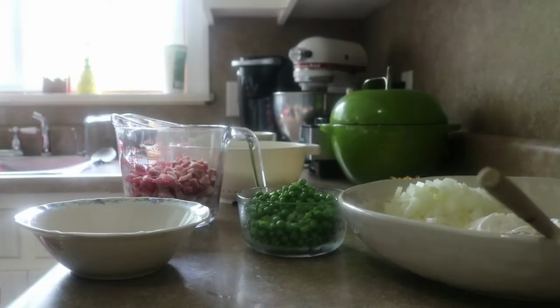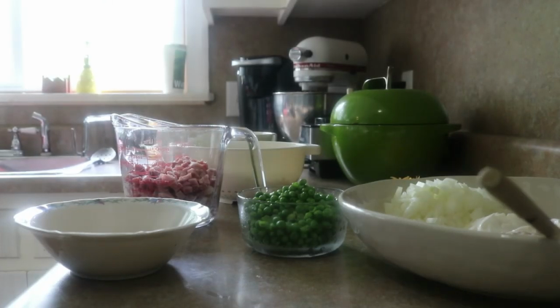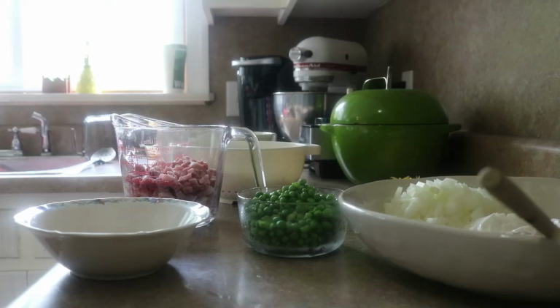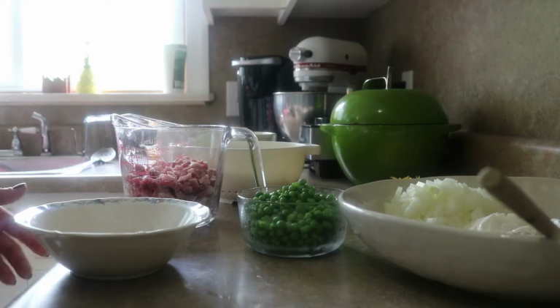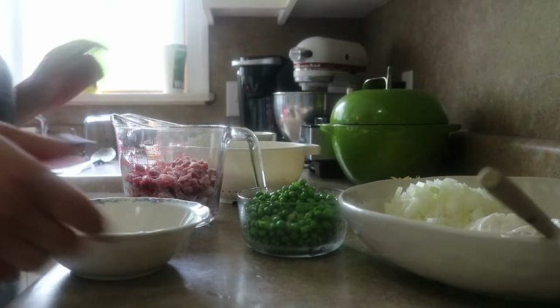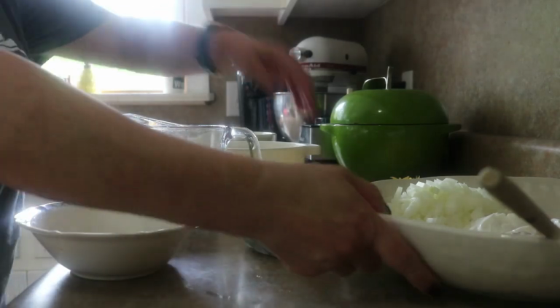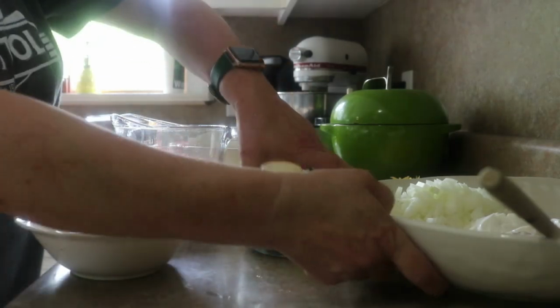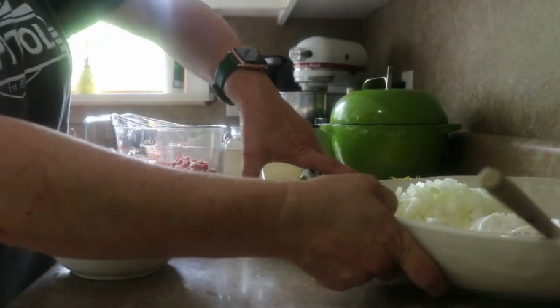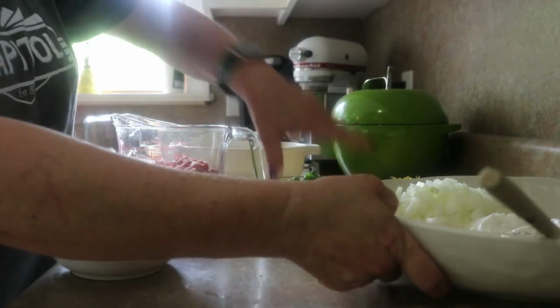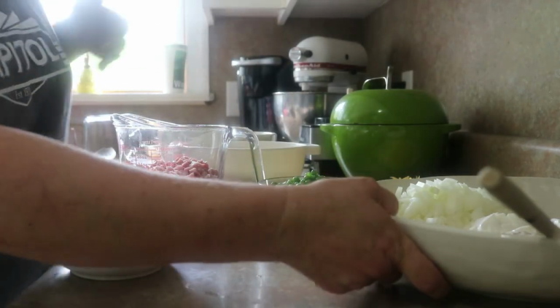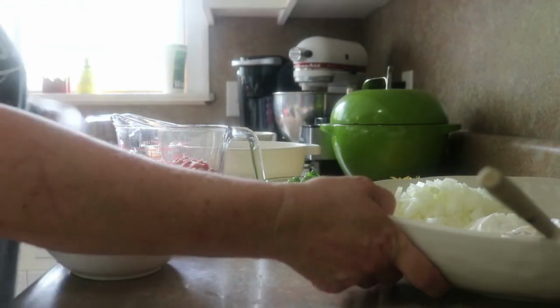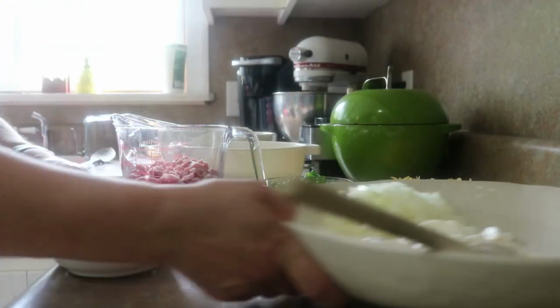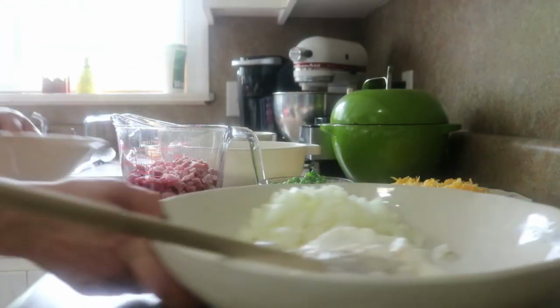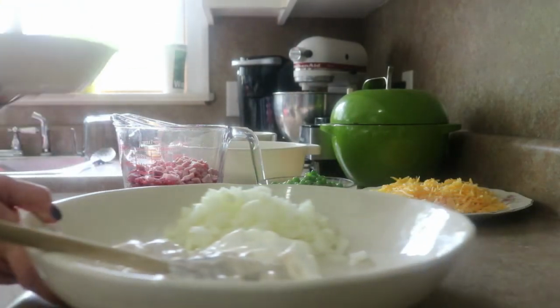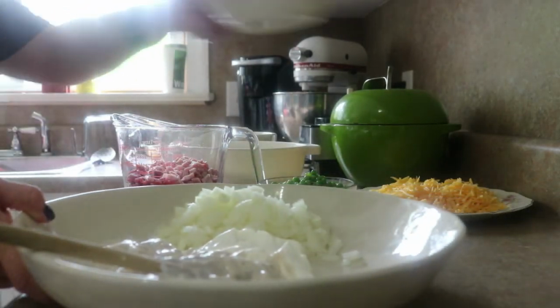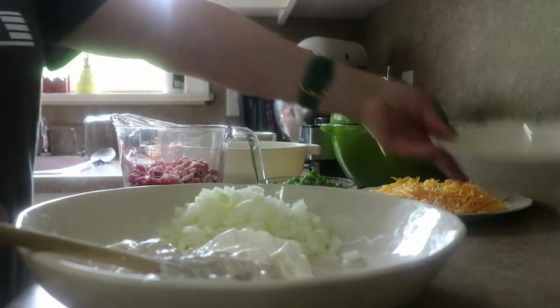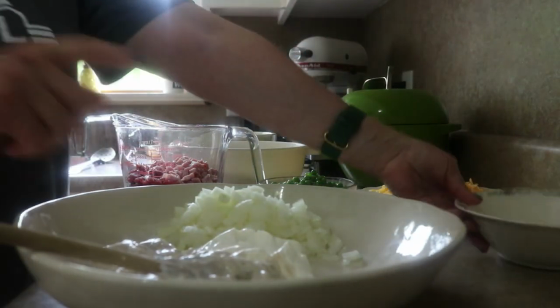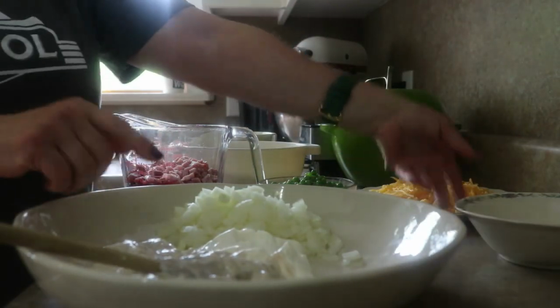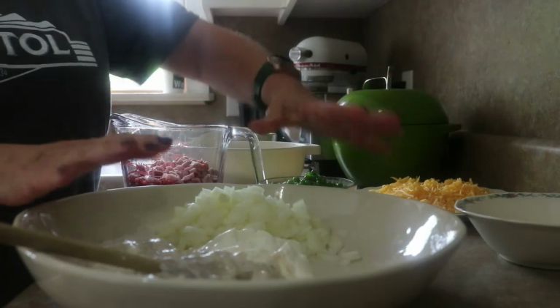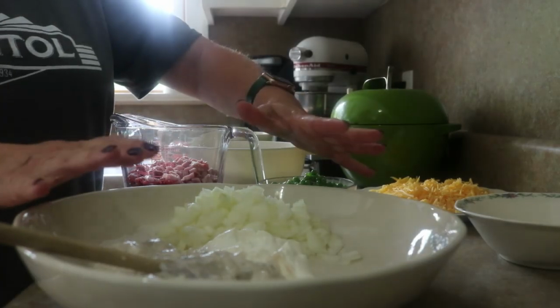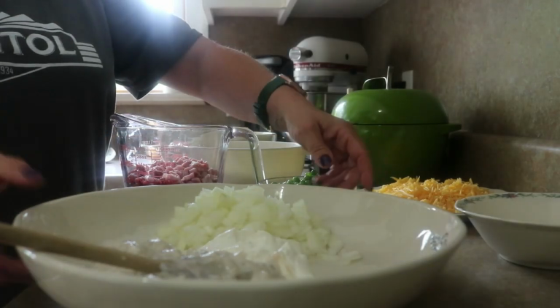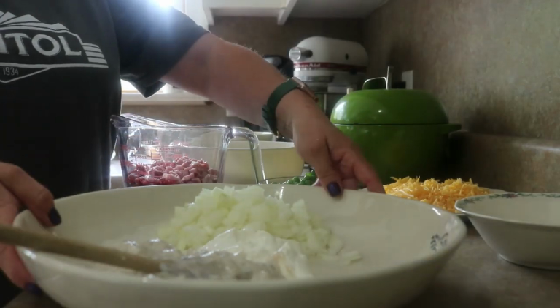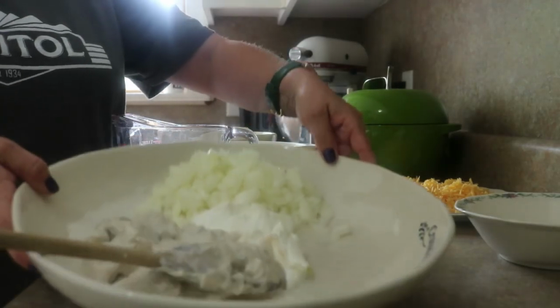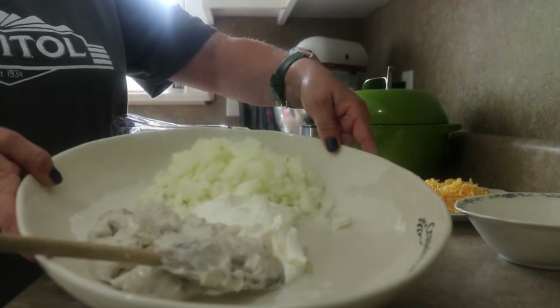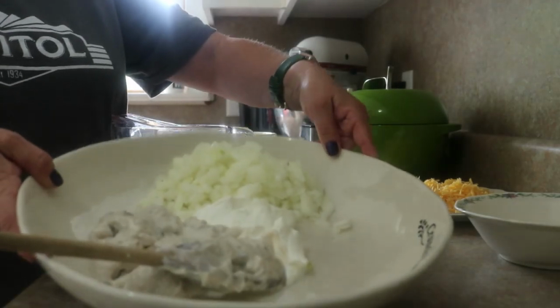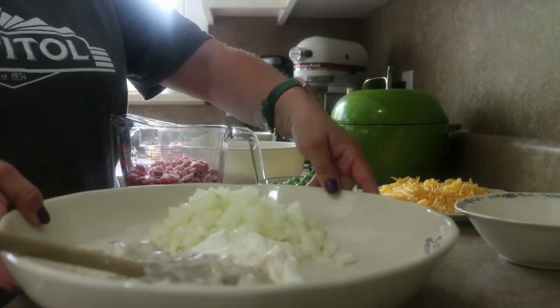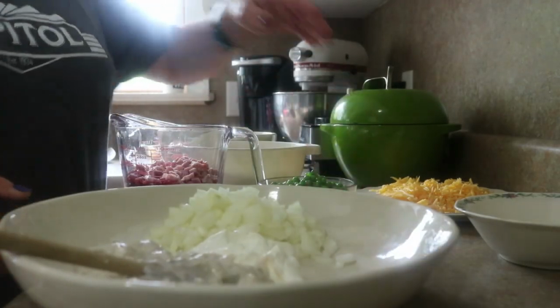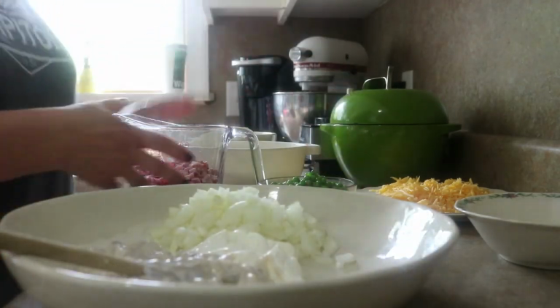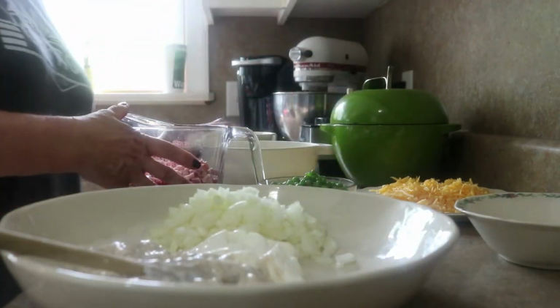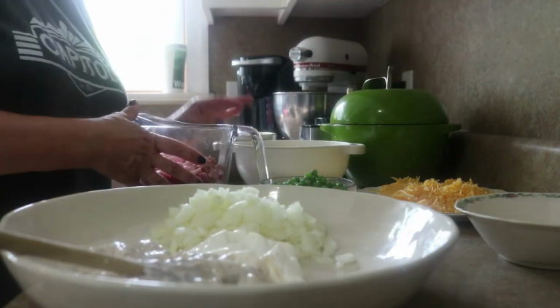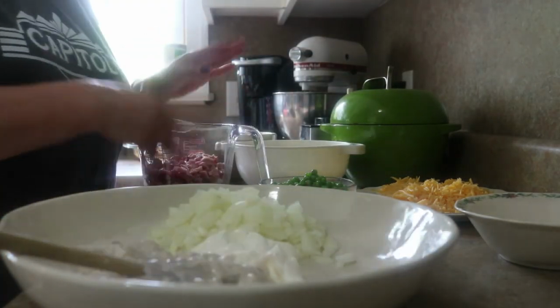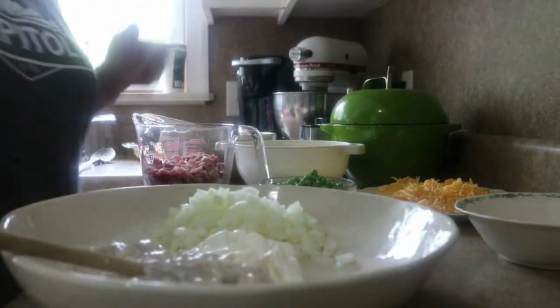All right, let's throw this together. We want something delicious but we don't want to work too hard. This is how we're gonna do it. I'm gonna try to work in this big shallow dish so that y'all can see what I'm doing. I'm not sure how that's gonna work but we'll figure it out.